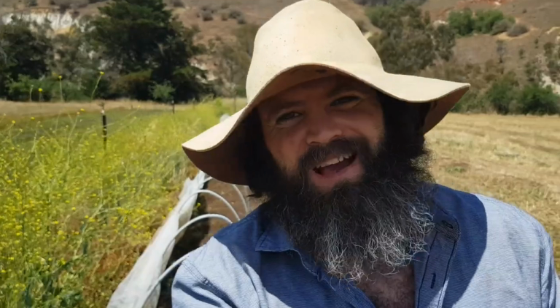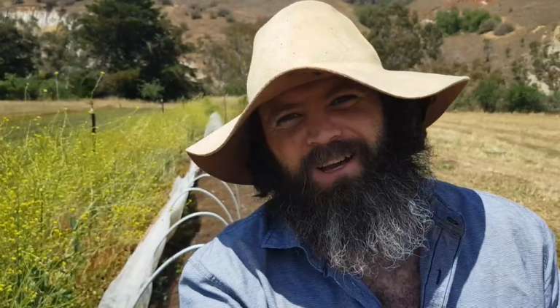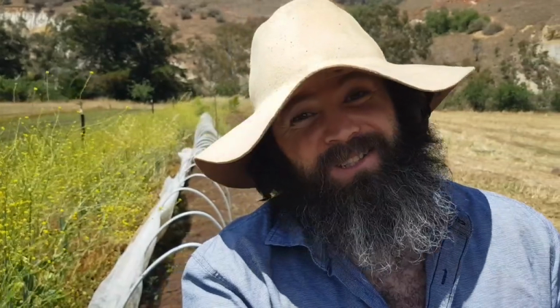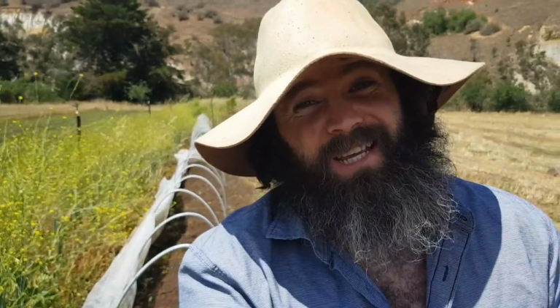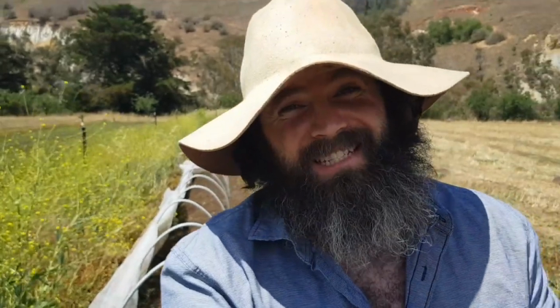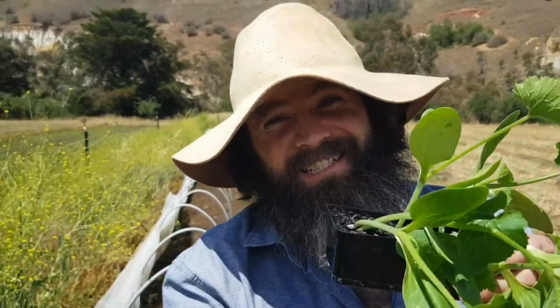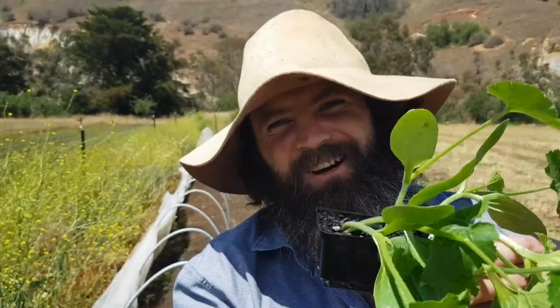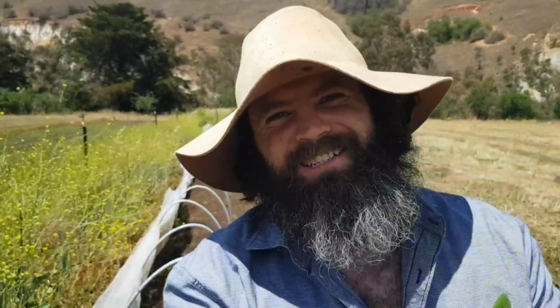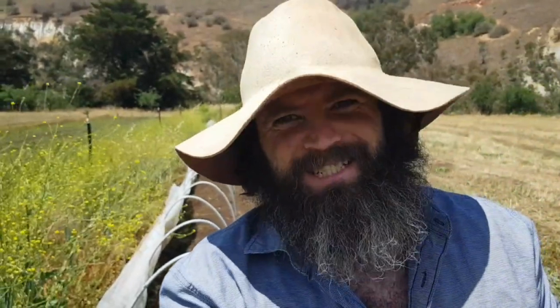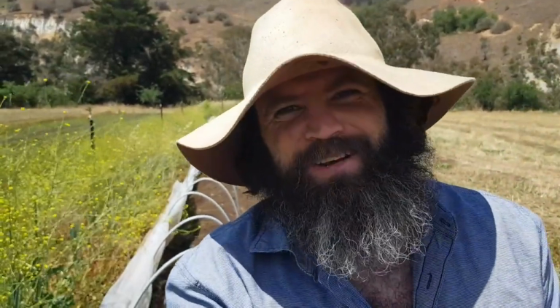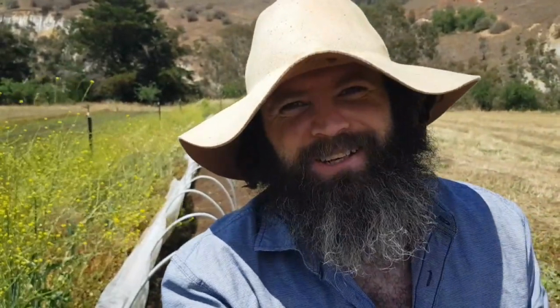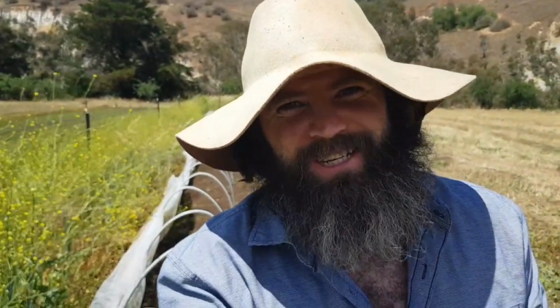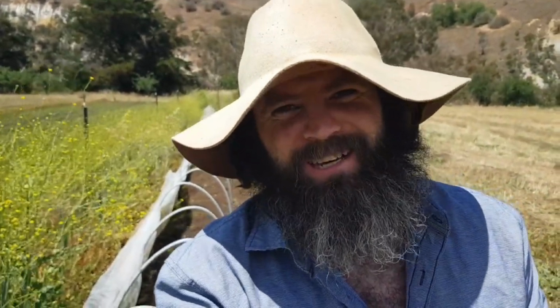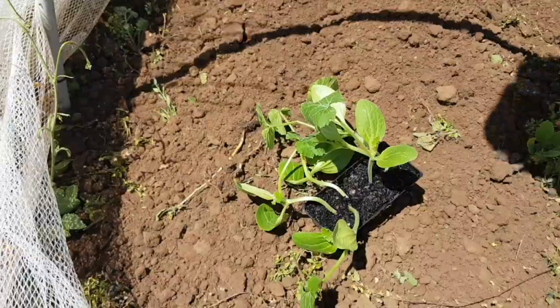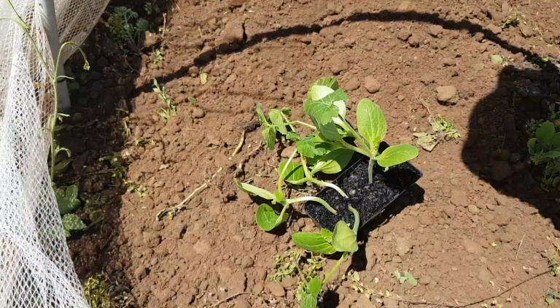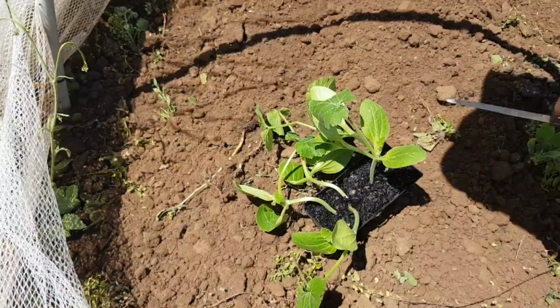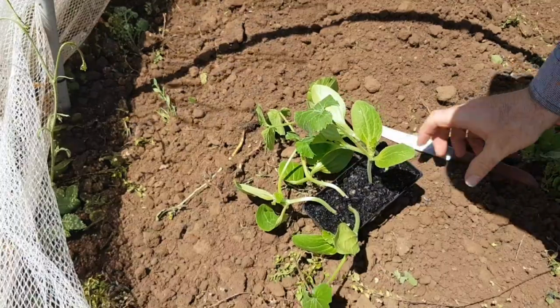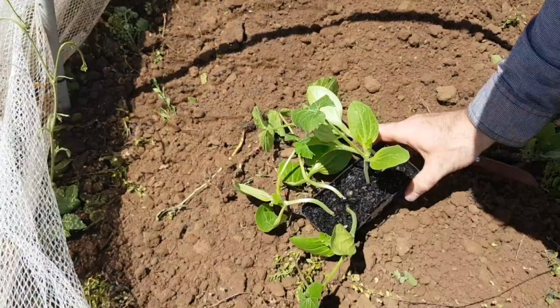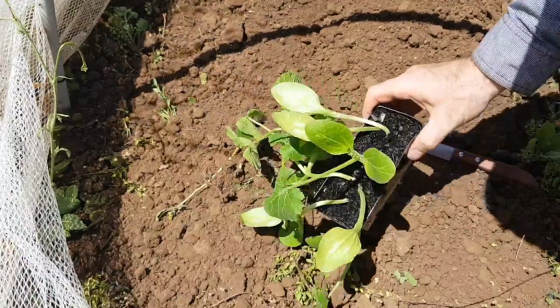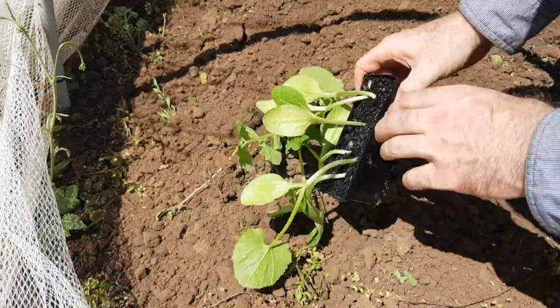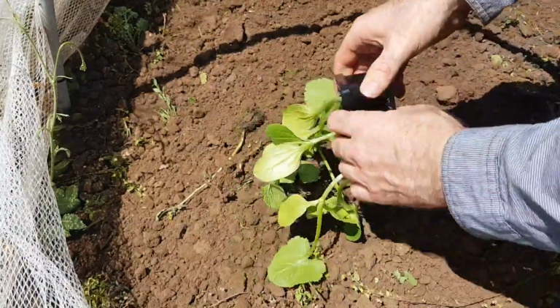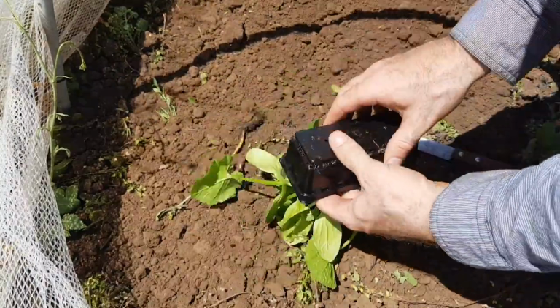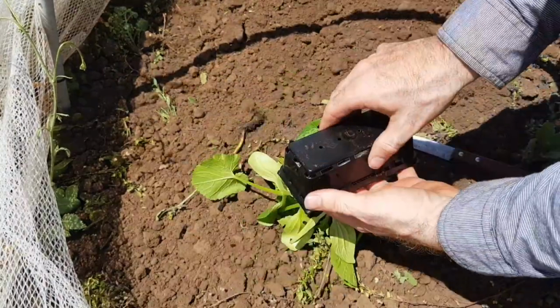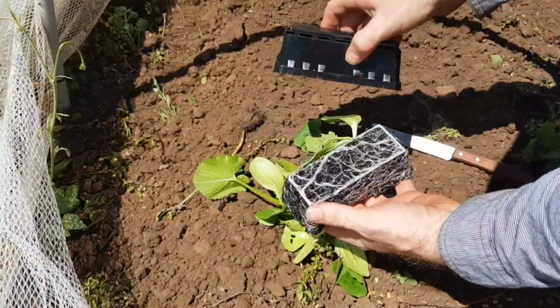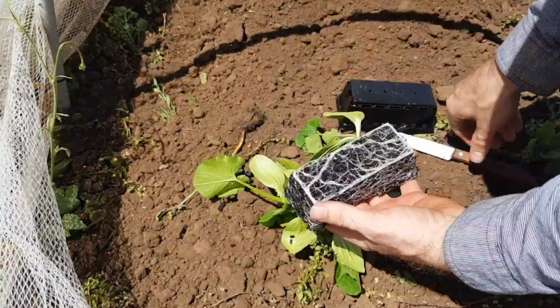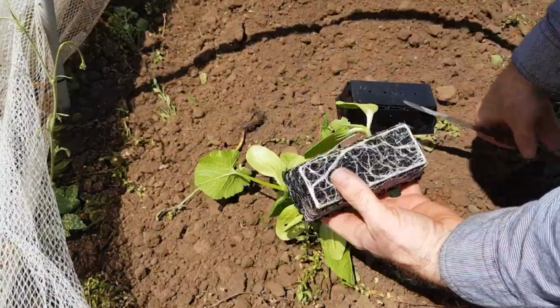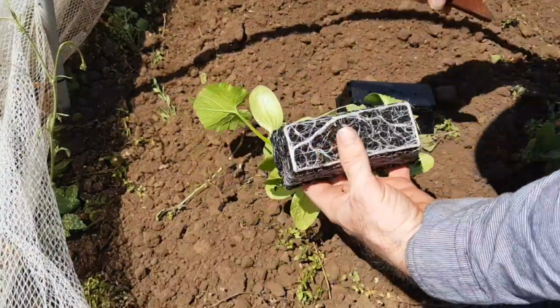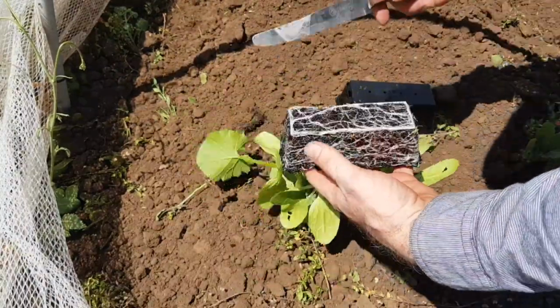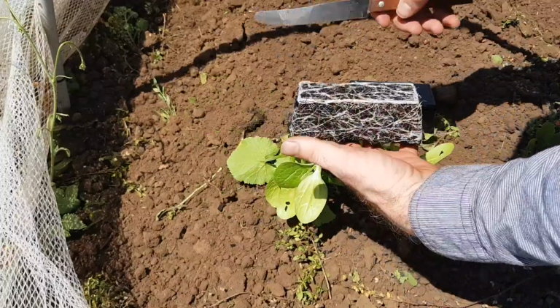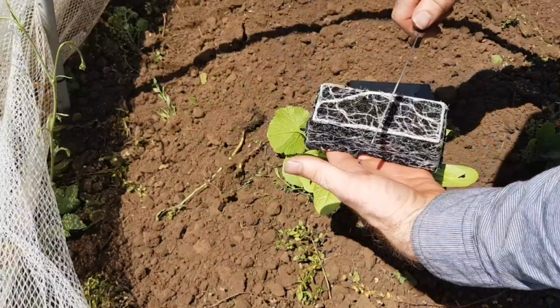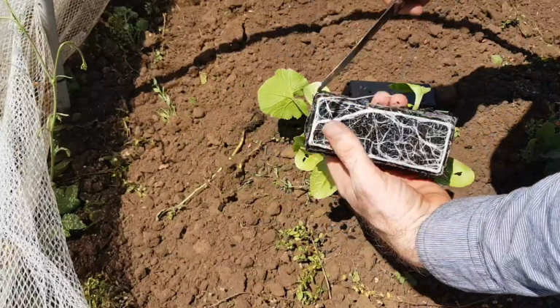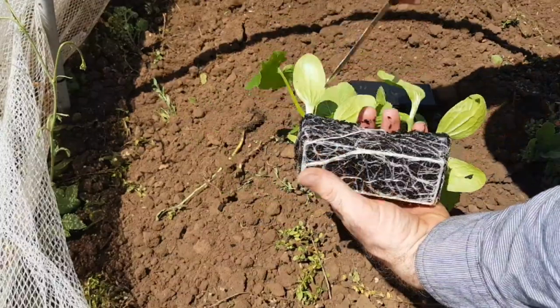Hey folks, it's time to get those zucchinis in the ground, so here's a quick video showing you how. The first thing we need to do is divide up our zucchini out of this seedling tray.